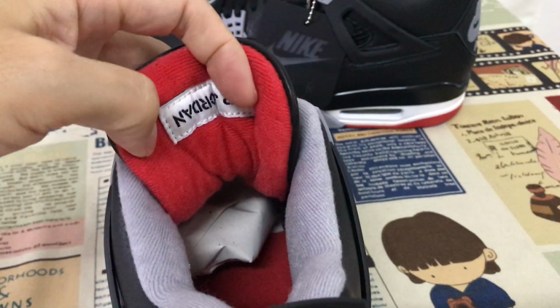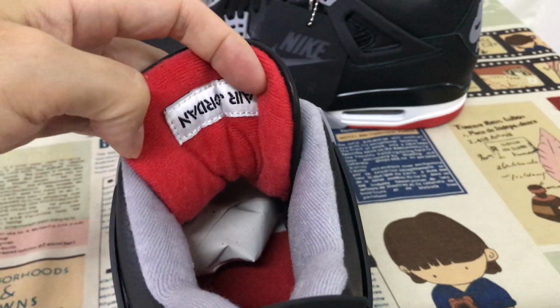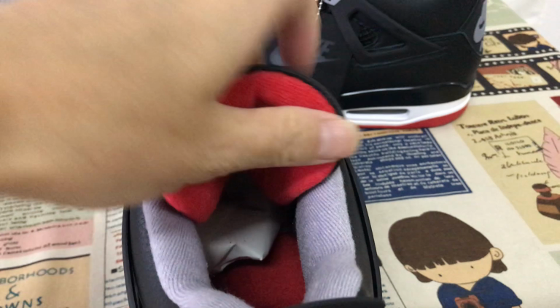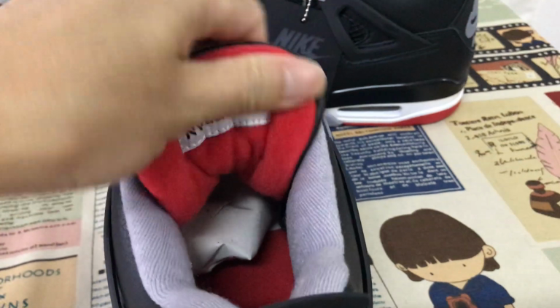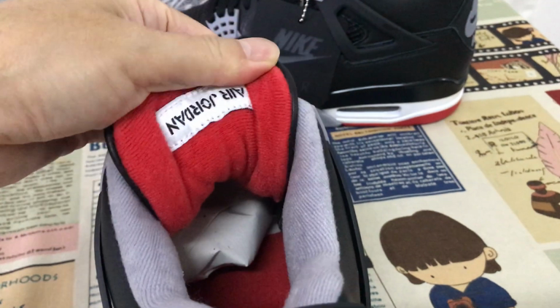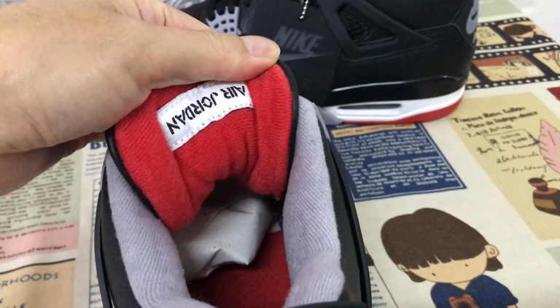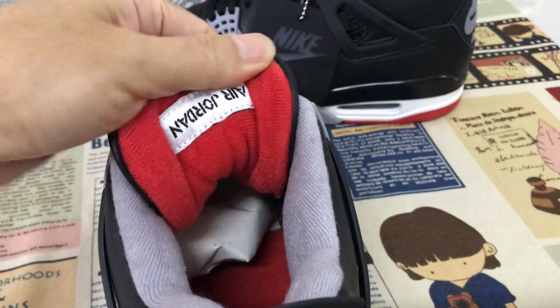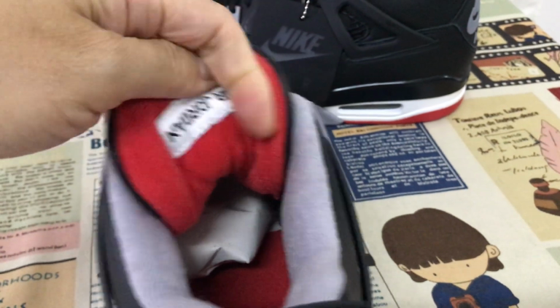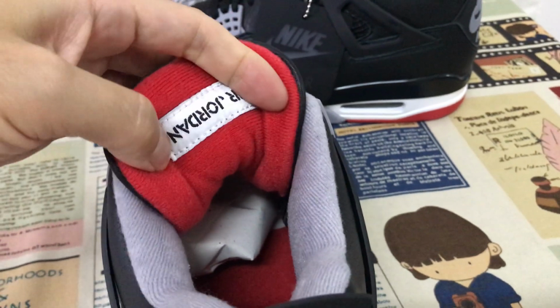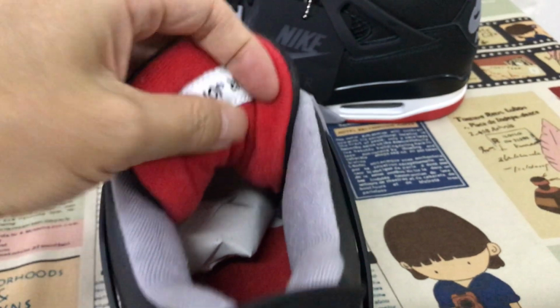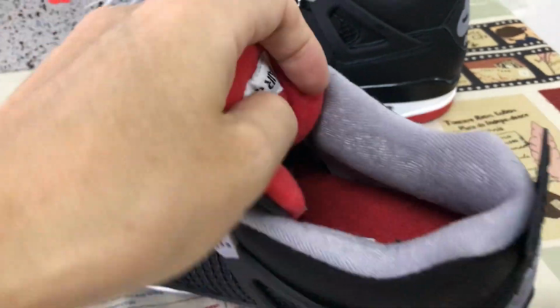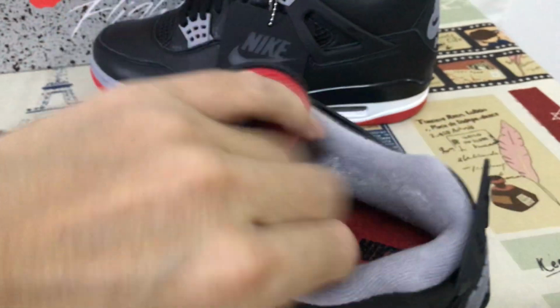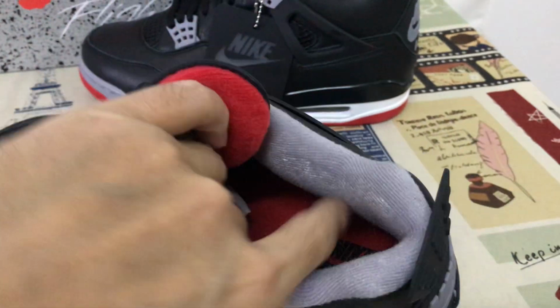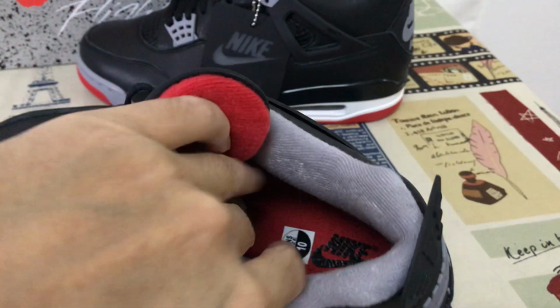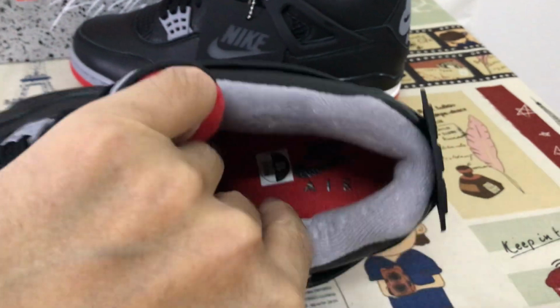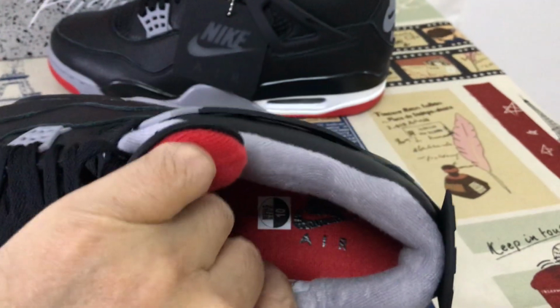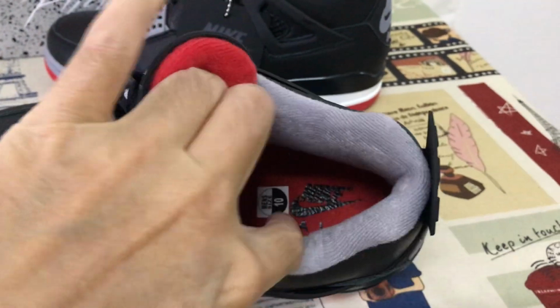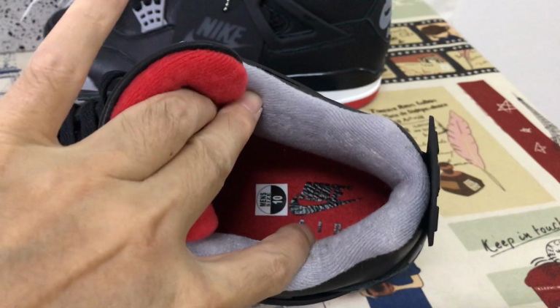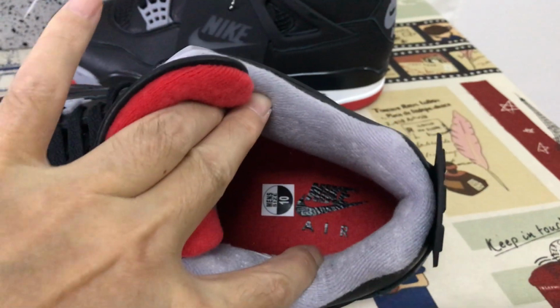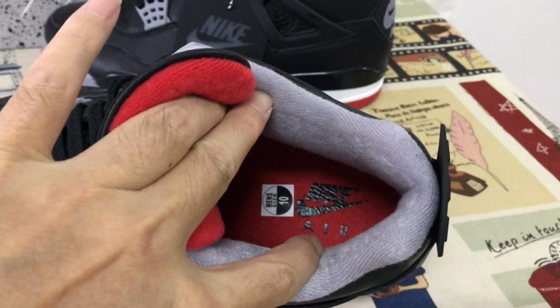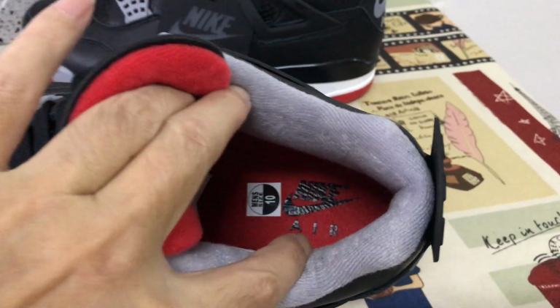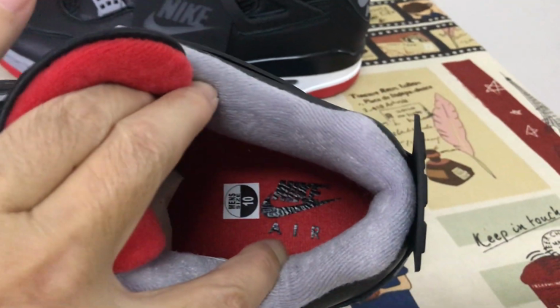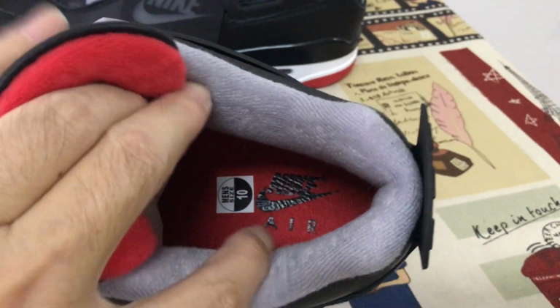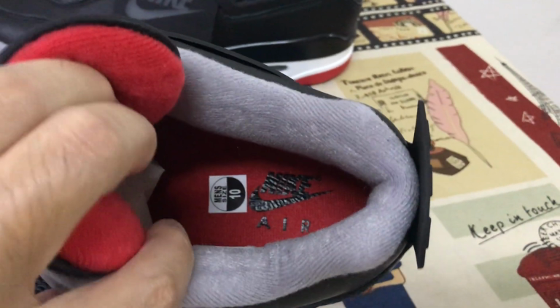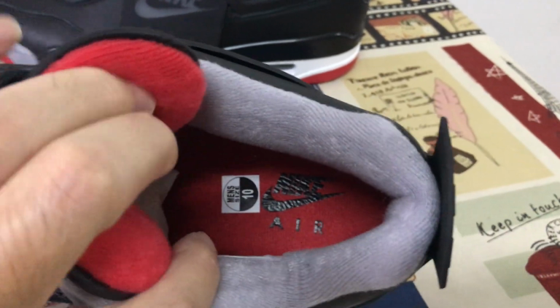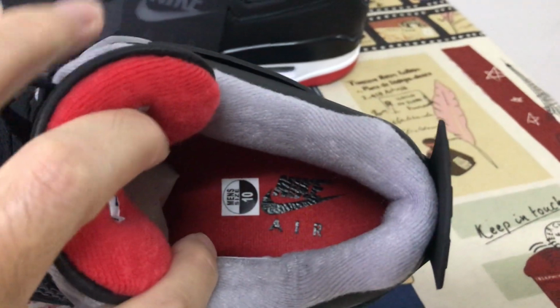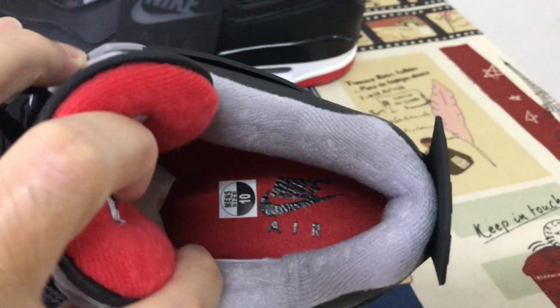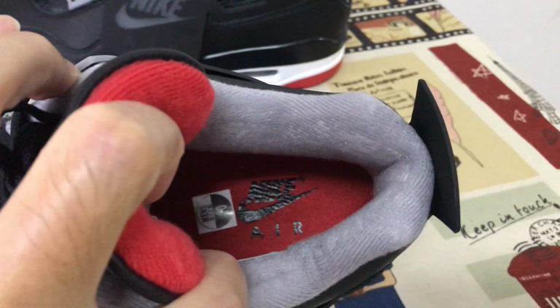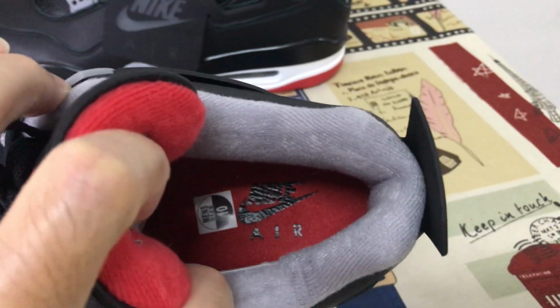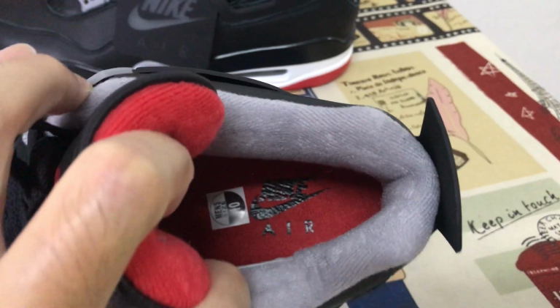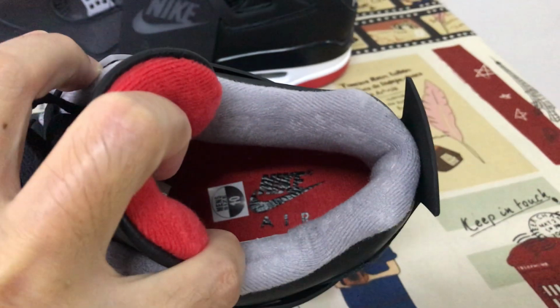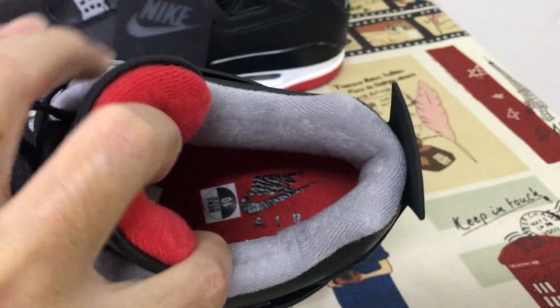The red color lighting with the Jordan label, and the gray color lighting. The red on the shoe with the black logo.